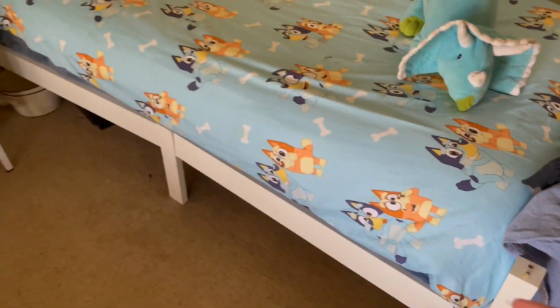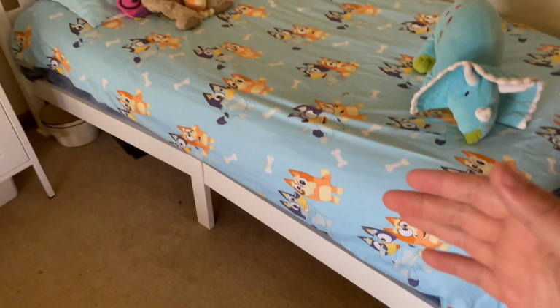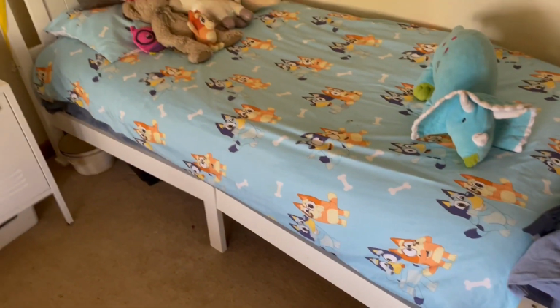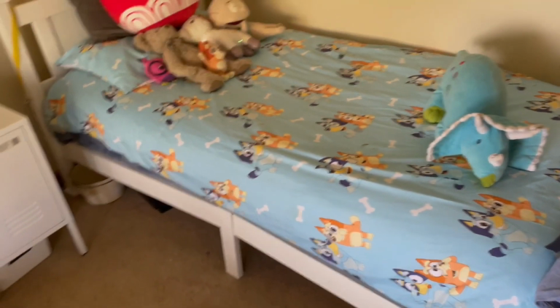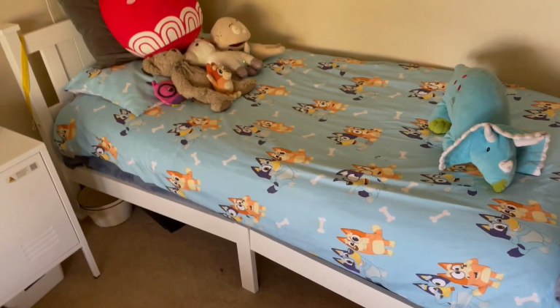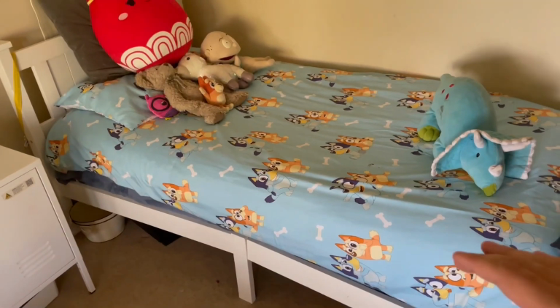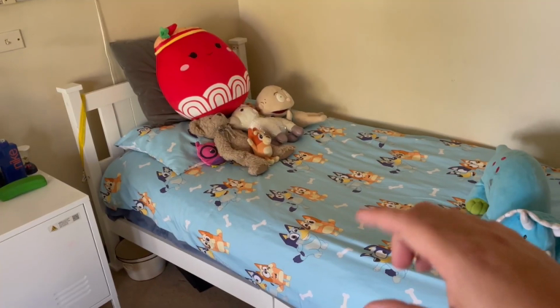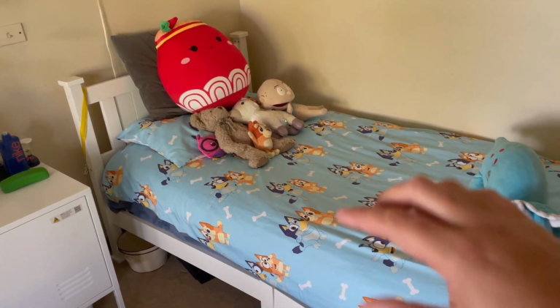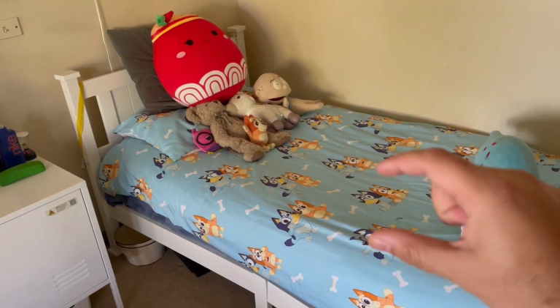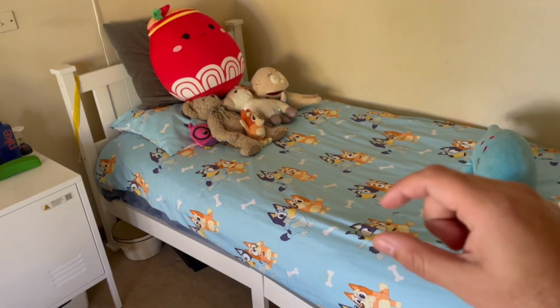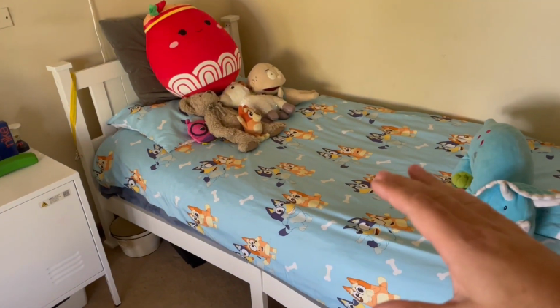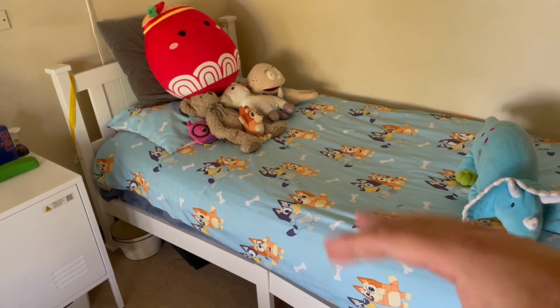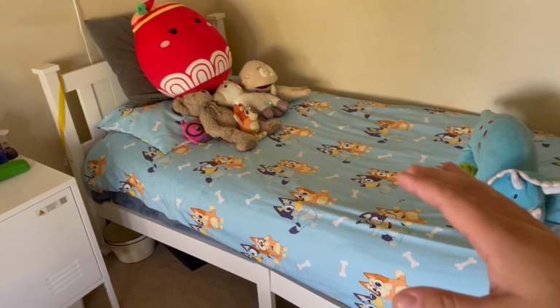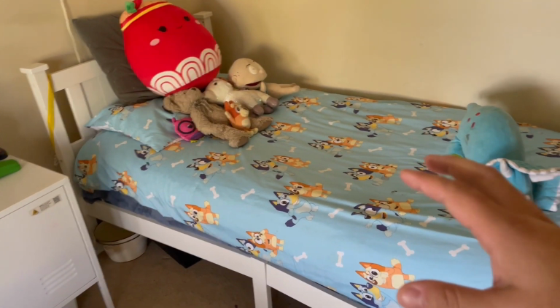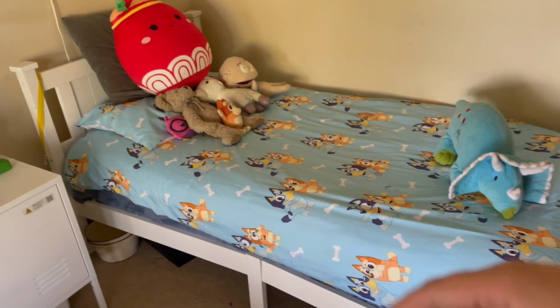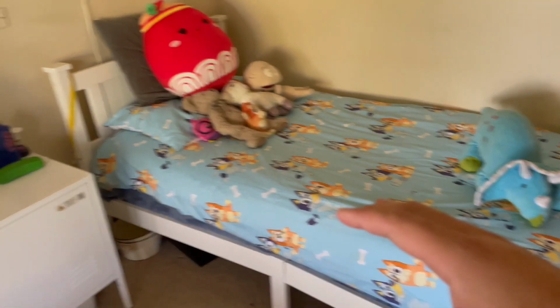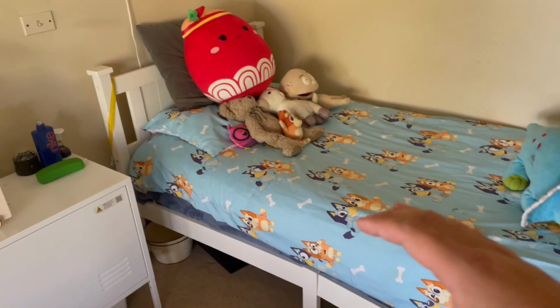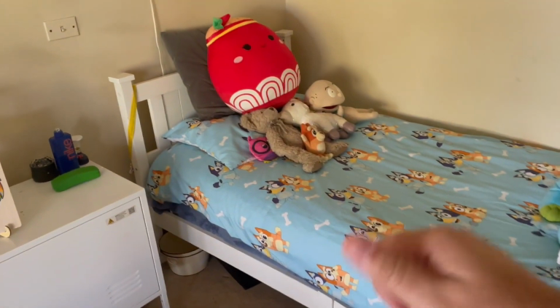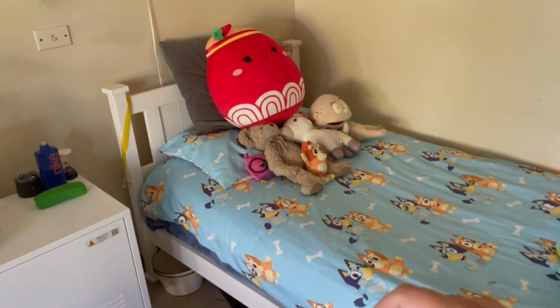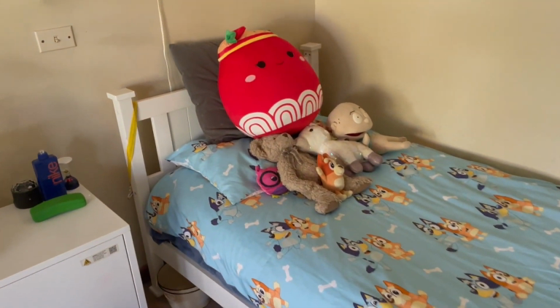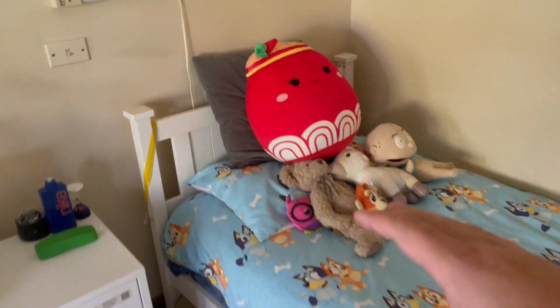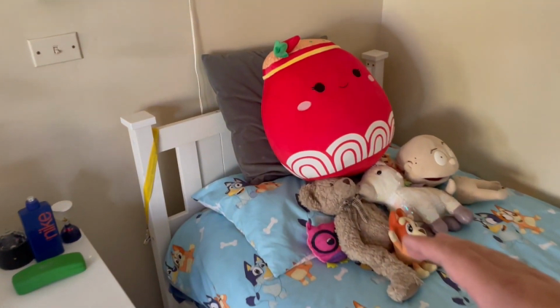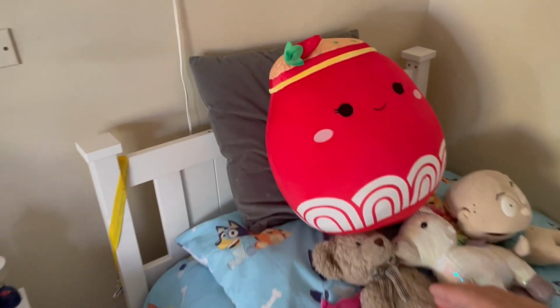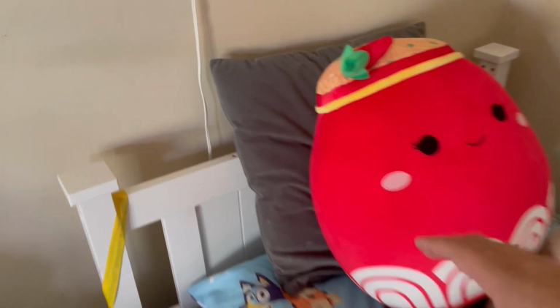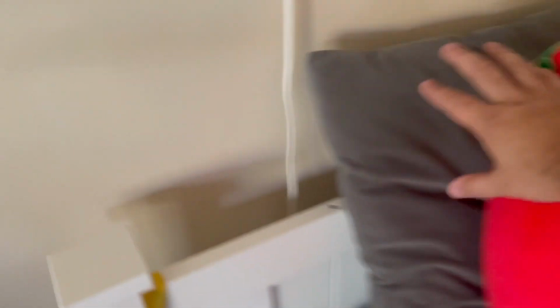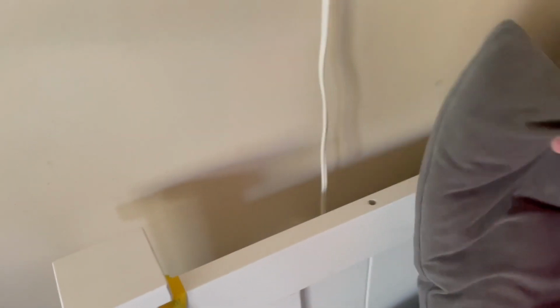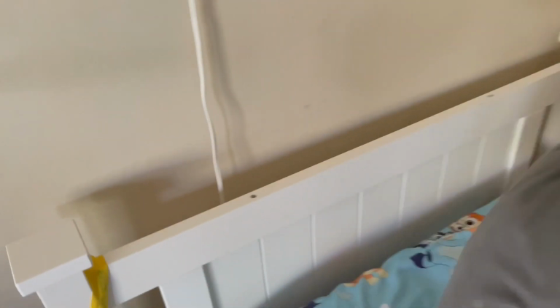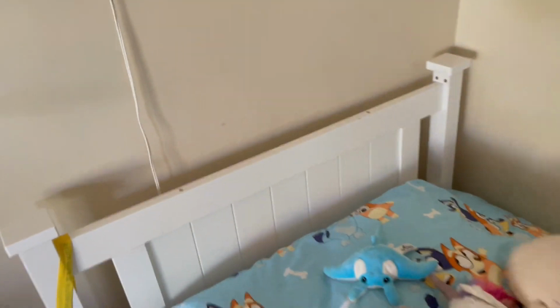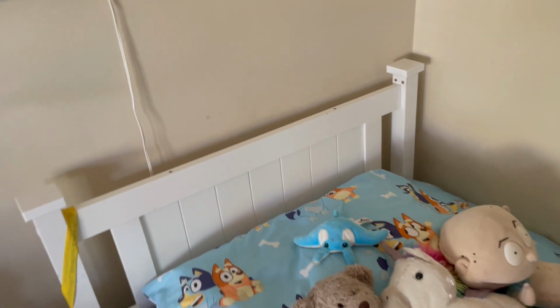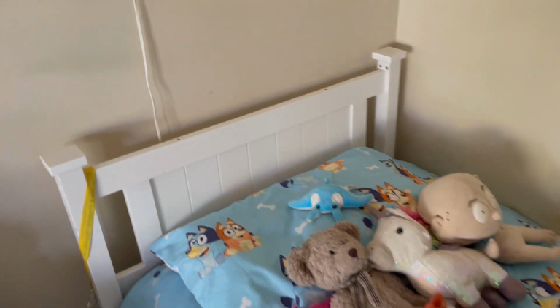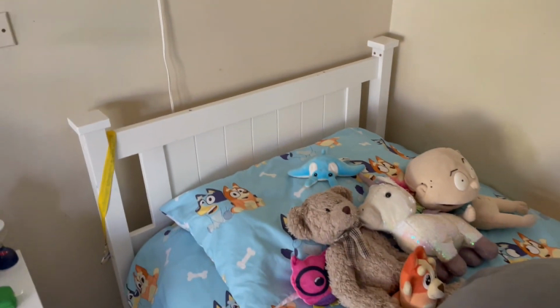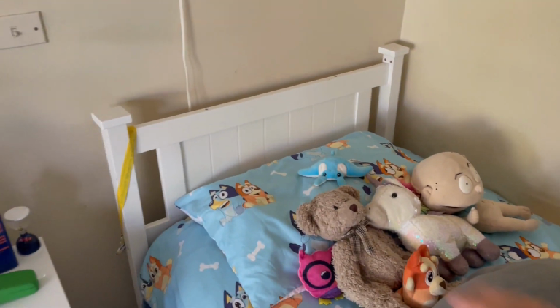But besides that, it's a really good bed. A couple of the slats came loose a little bit because I didn't nail them in properly, but once I nailed them in properly they were good to go again. You can't really see the baseboard here, but if we just move these pillows and push you out the way — there's the baseboard there as well.